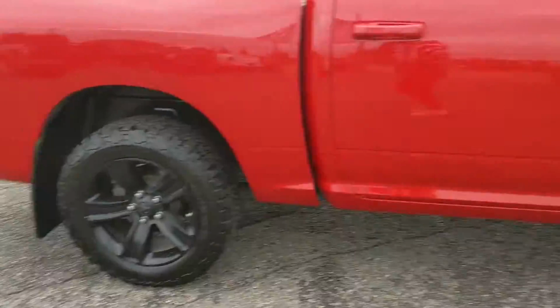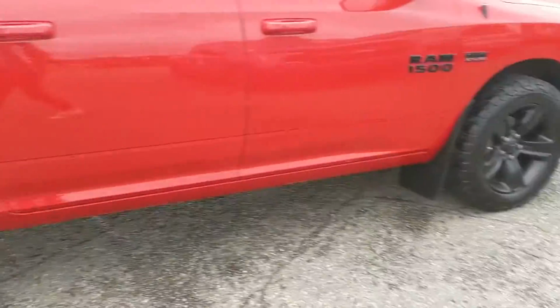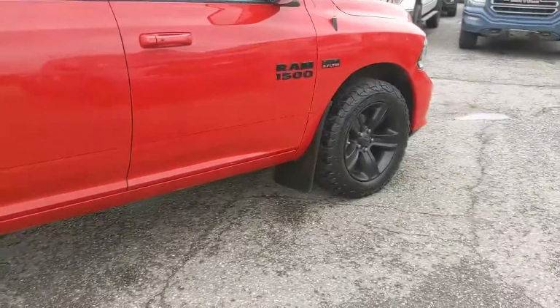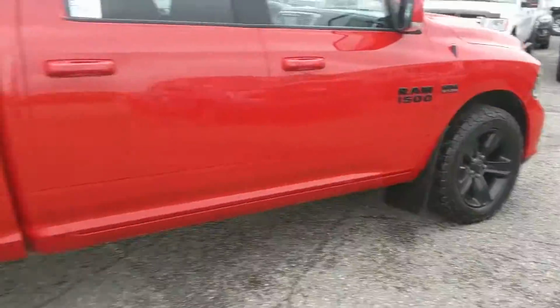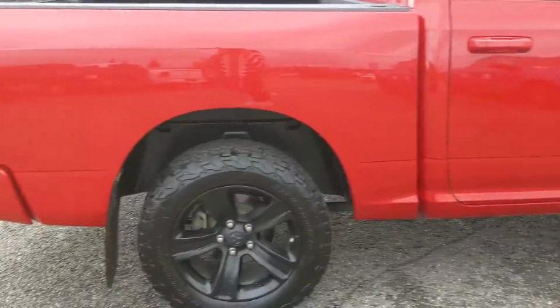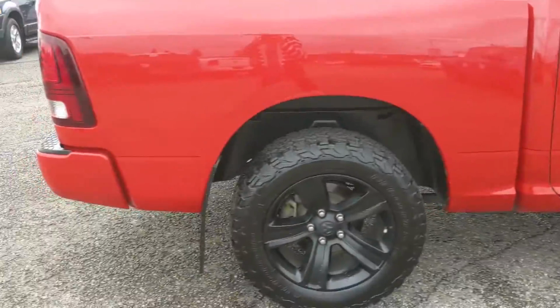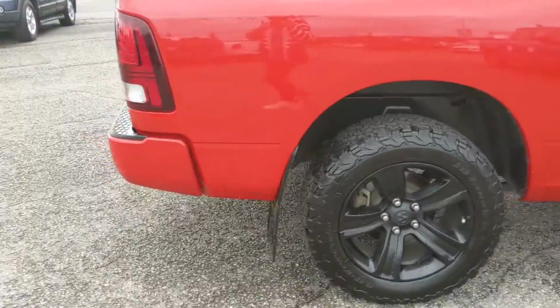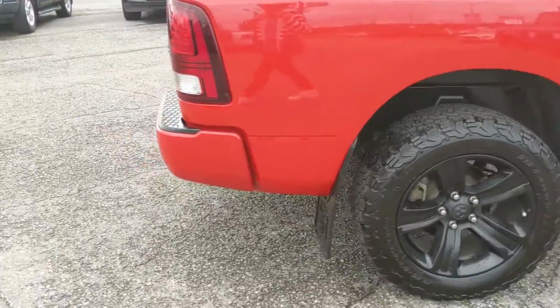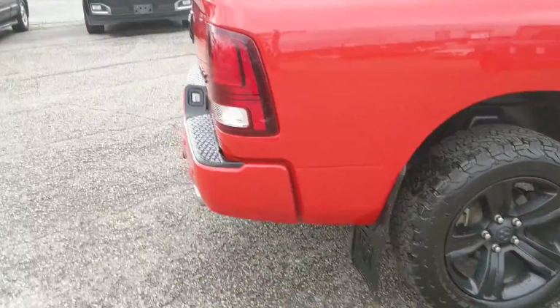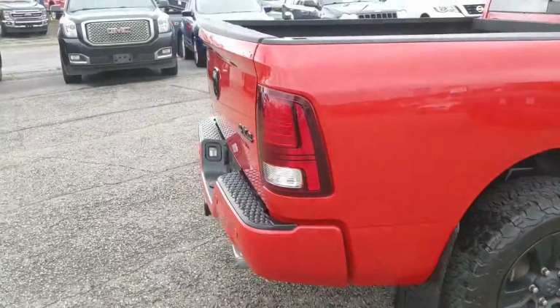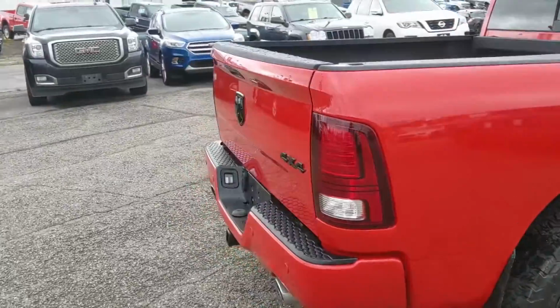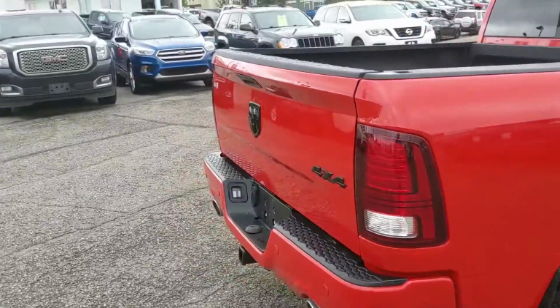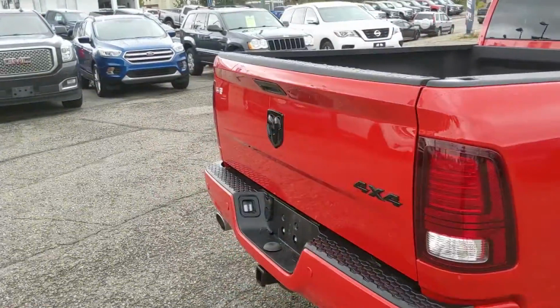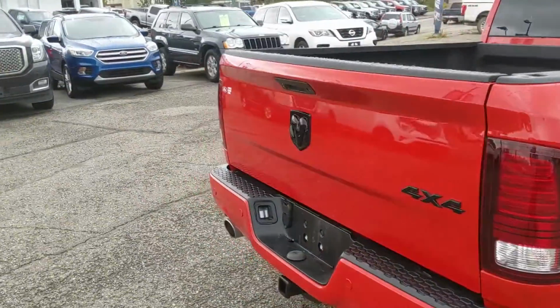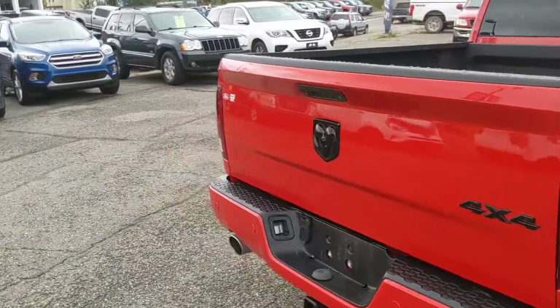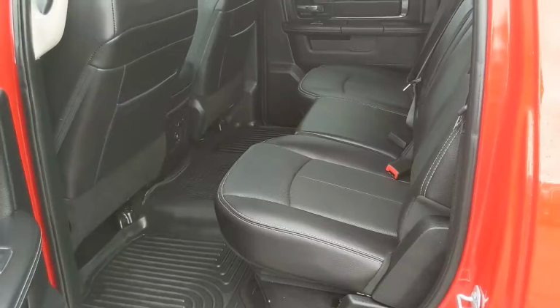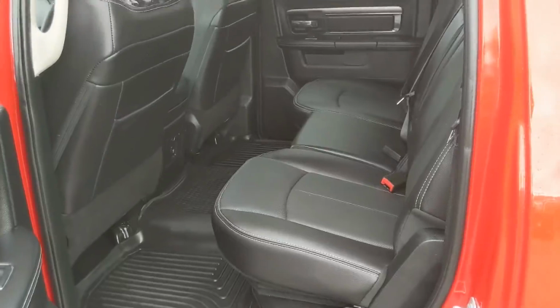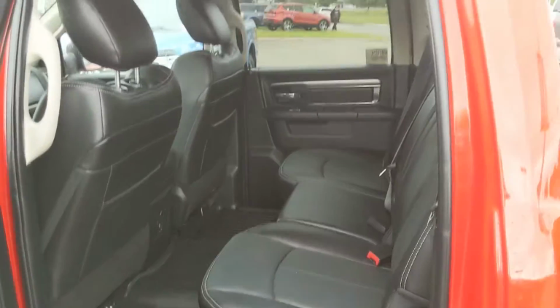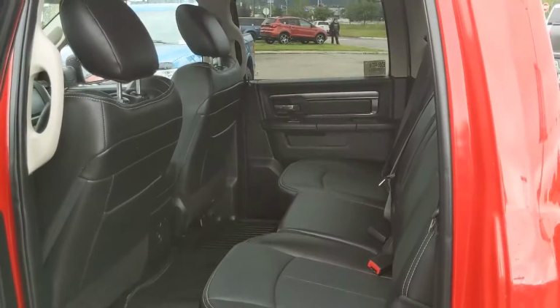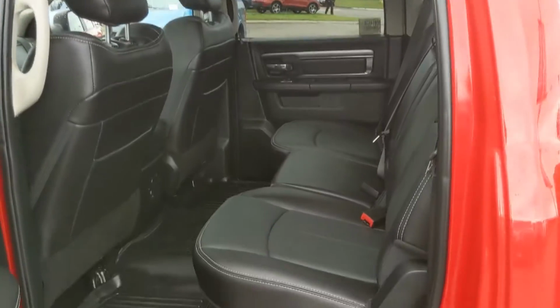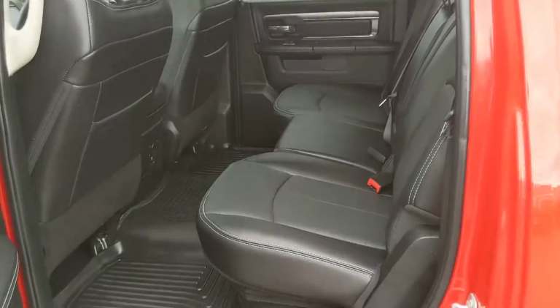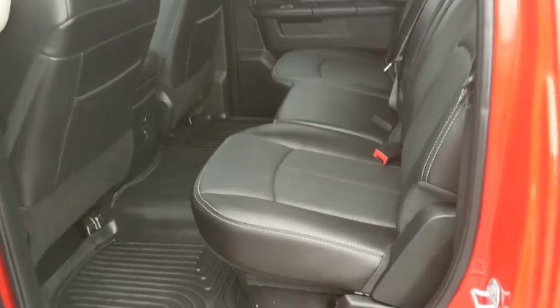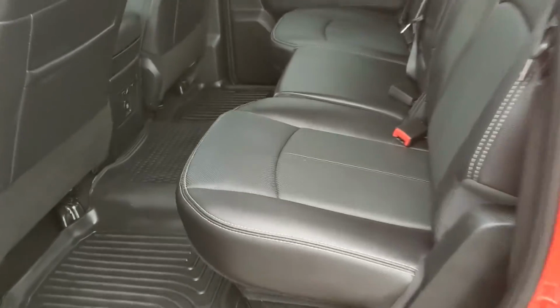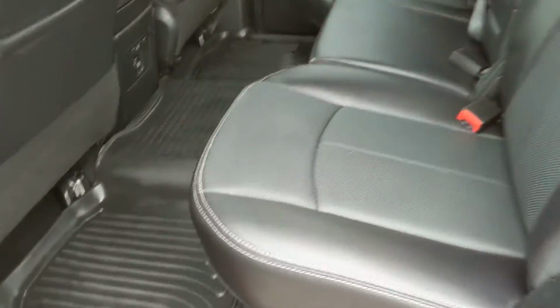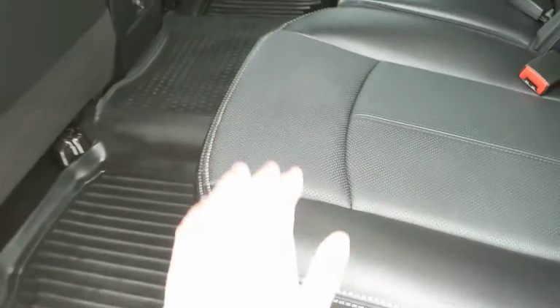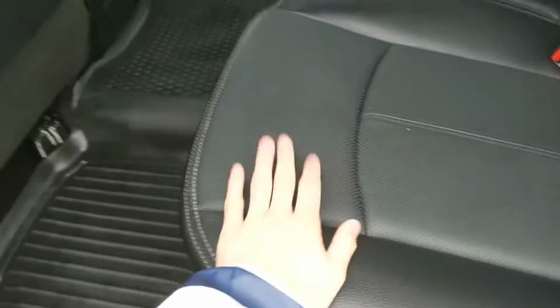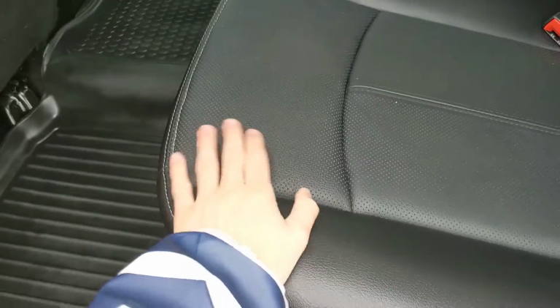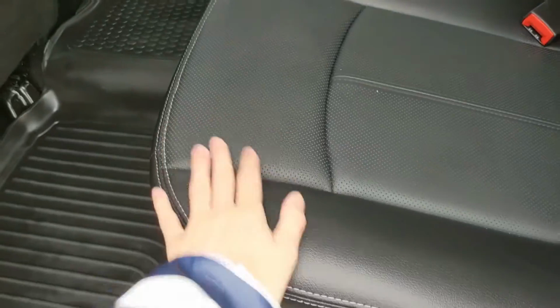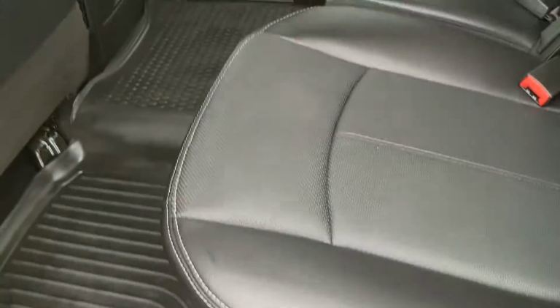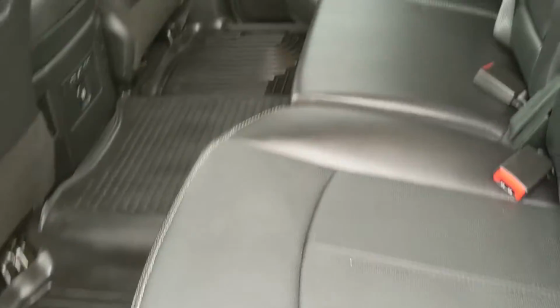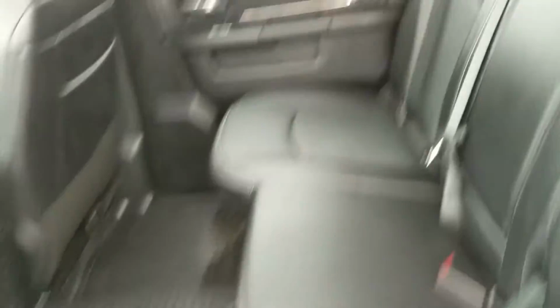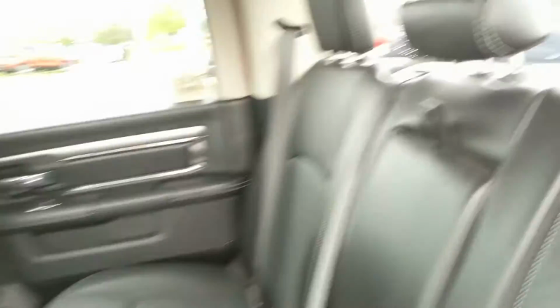Coming with heavy duty mud flaps on the front and rear tires. But let's take a look inside. First looking at the back seat where you're seating four to three very comfortably and spaciously with a nice full leather interior.